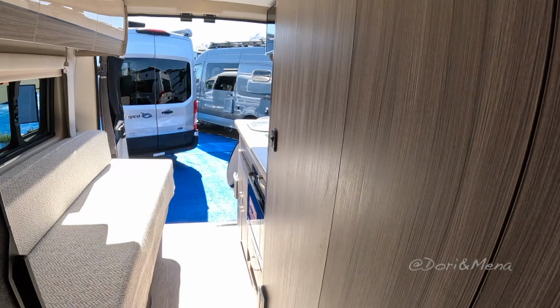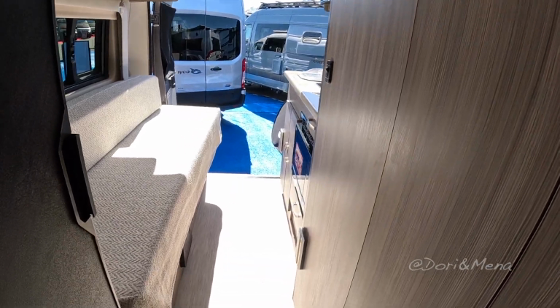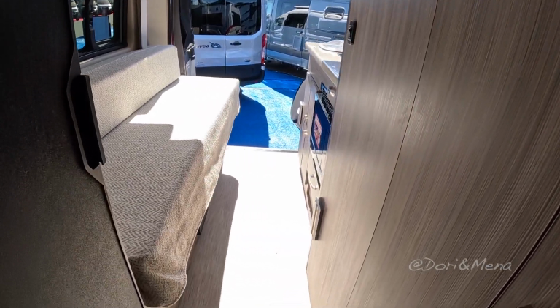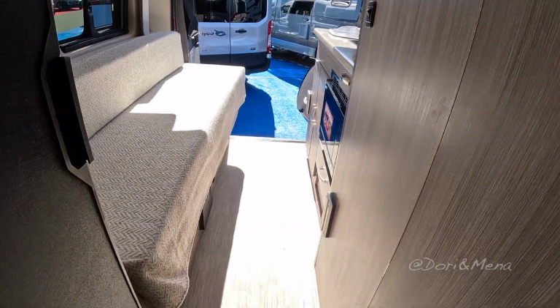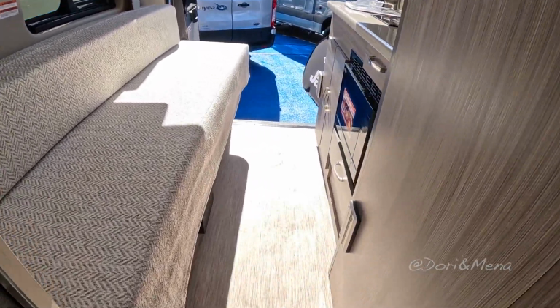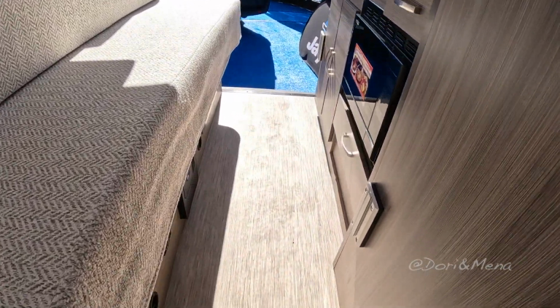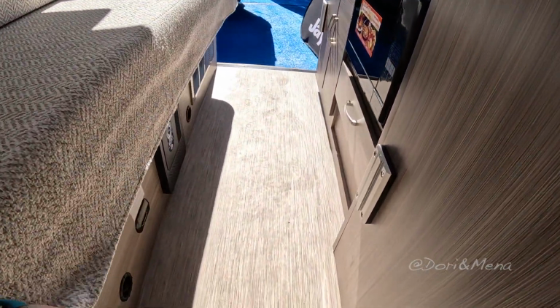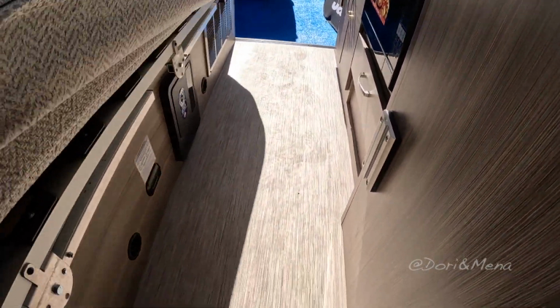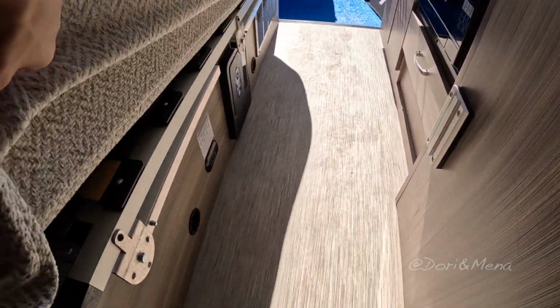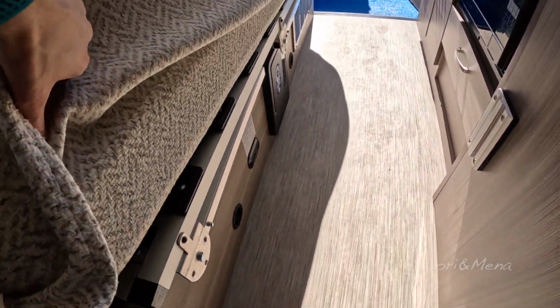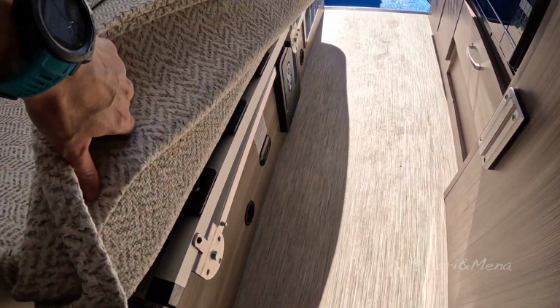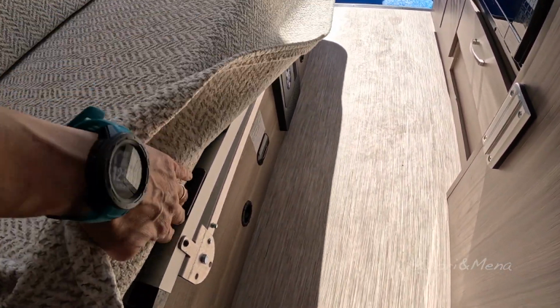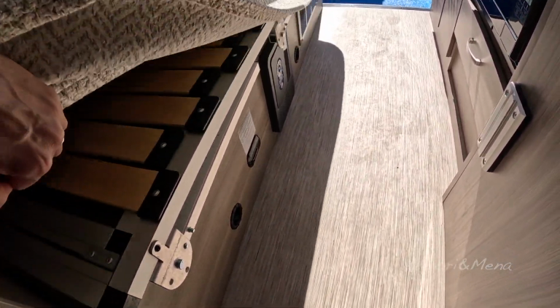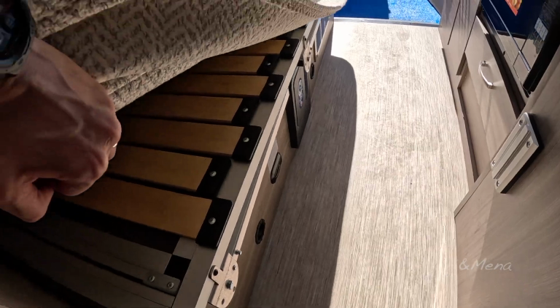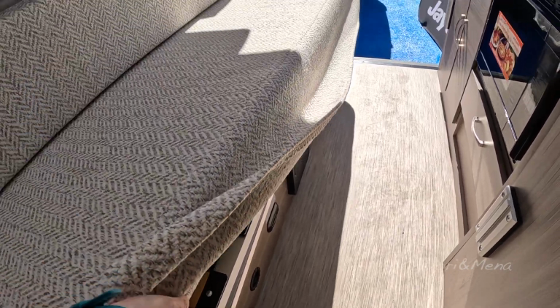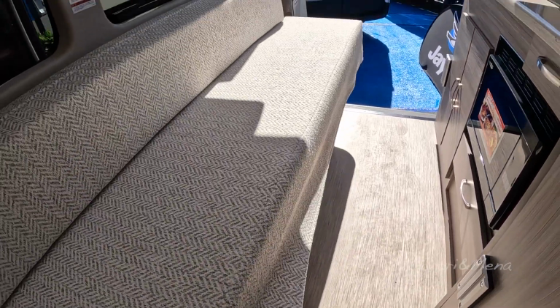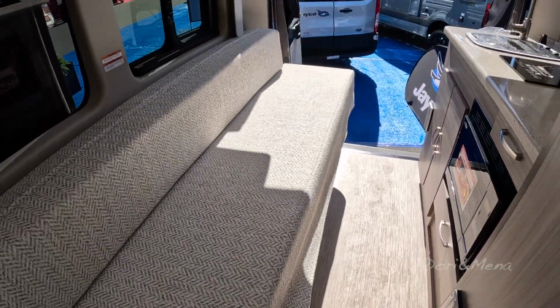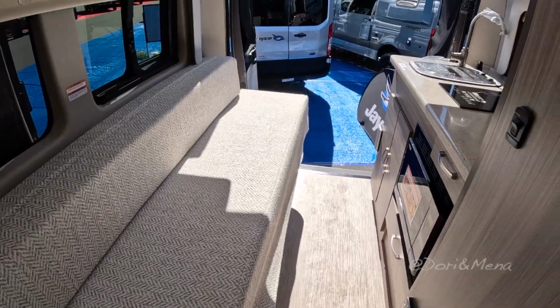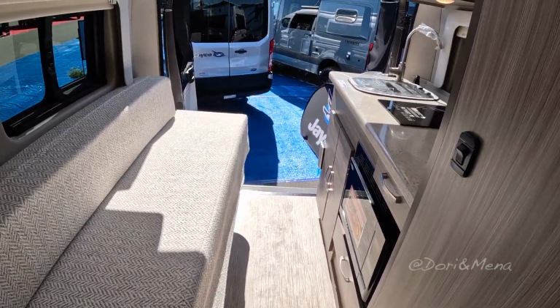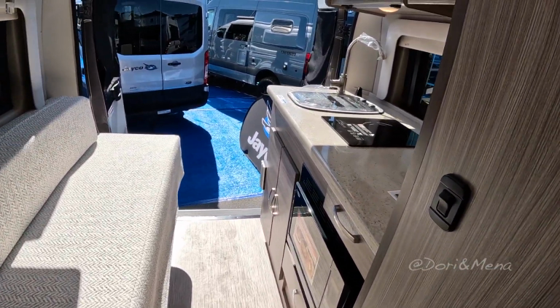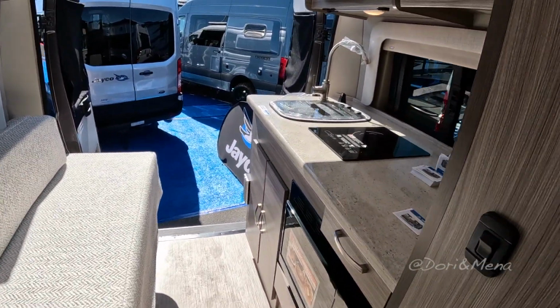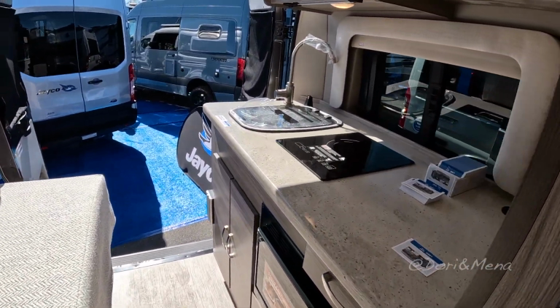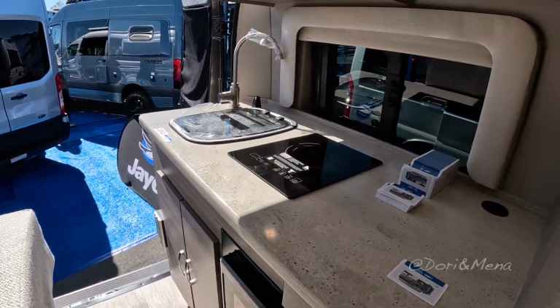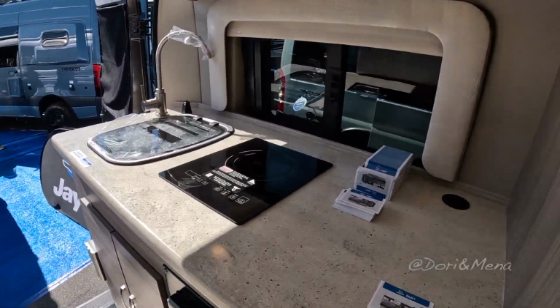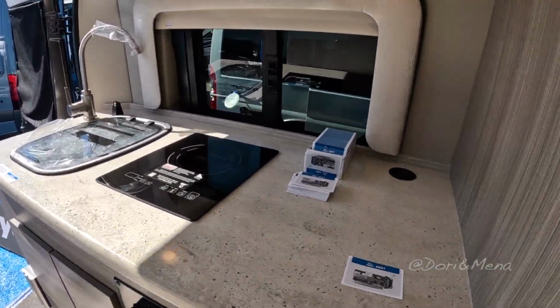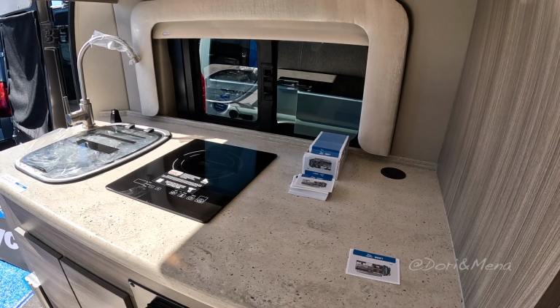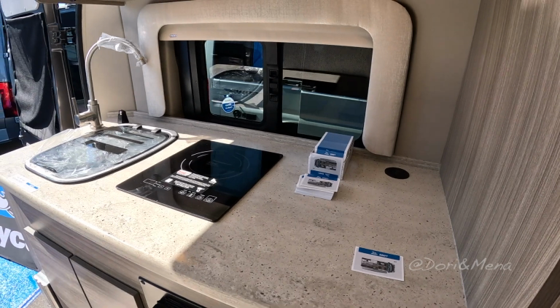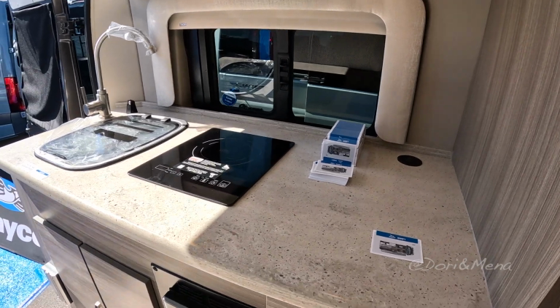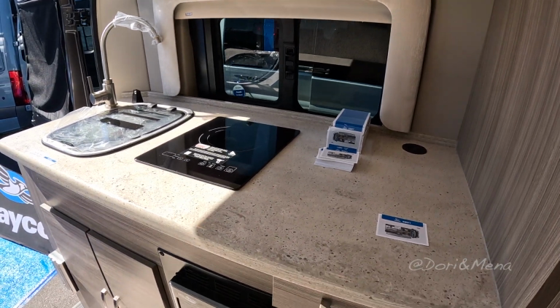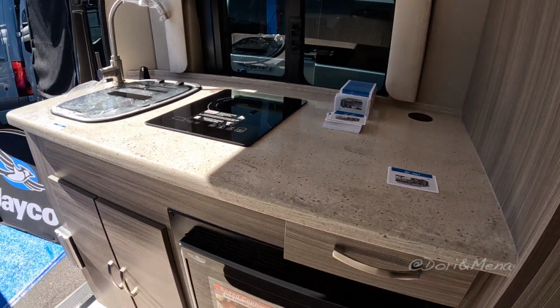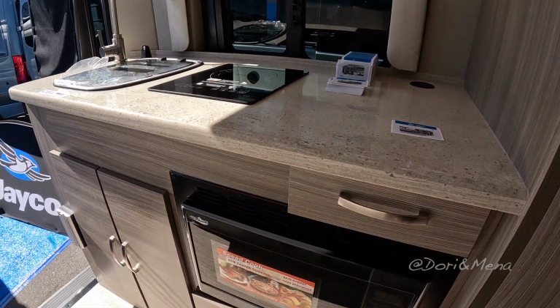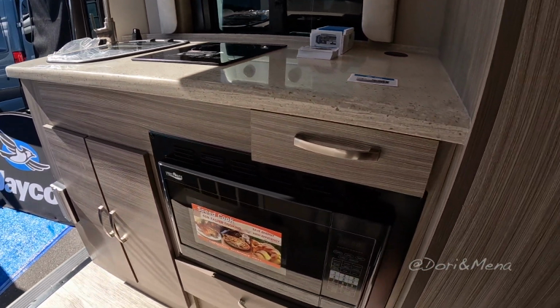This bed slides out, which is interesting. And having a dinette in the back is something I've never seen before.